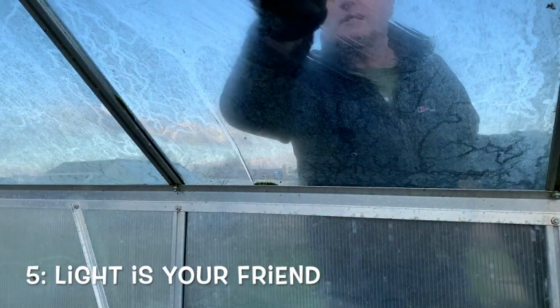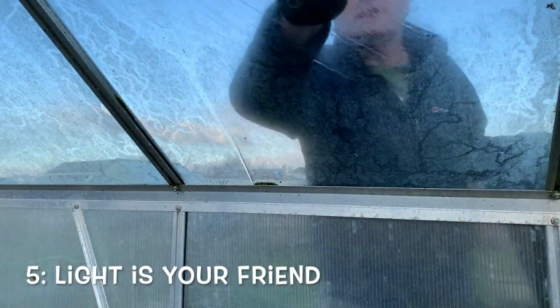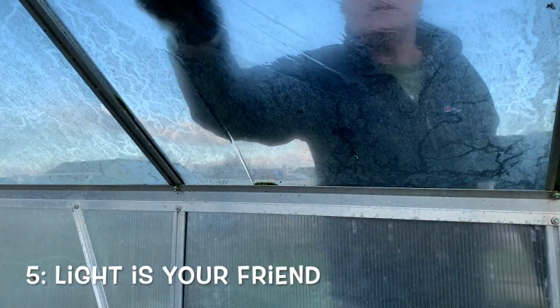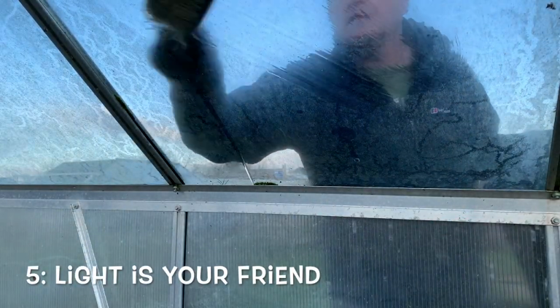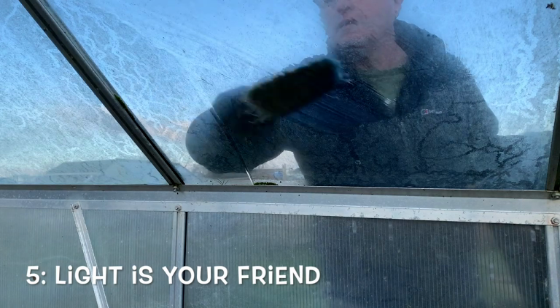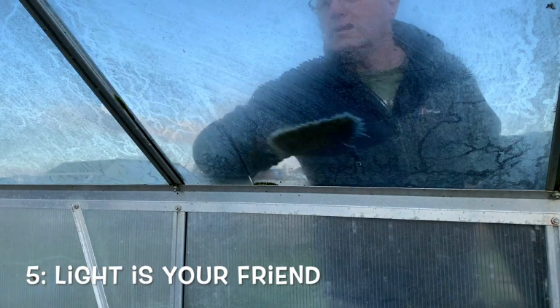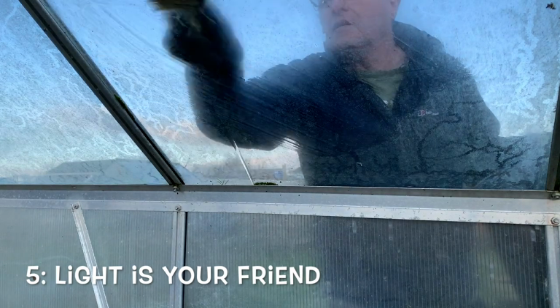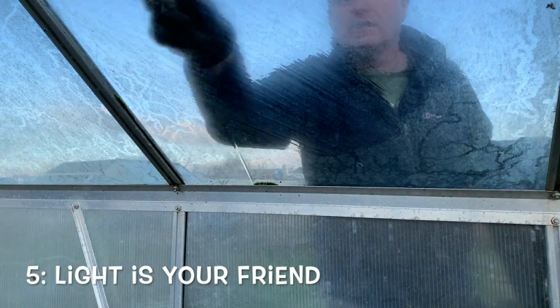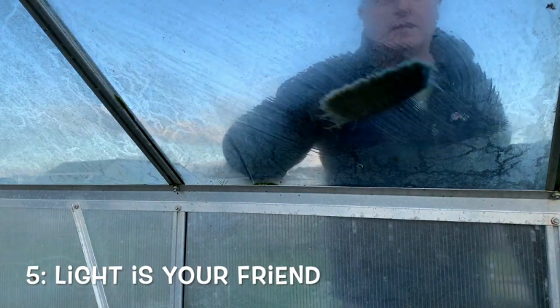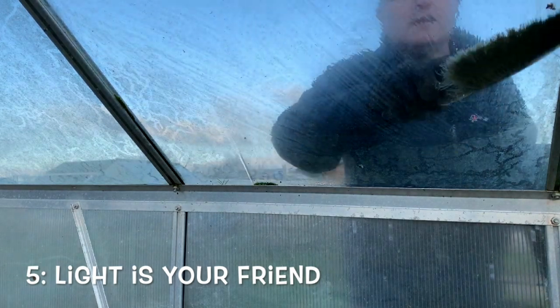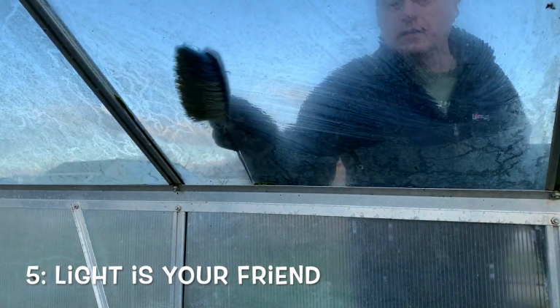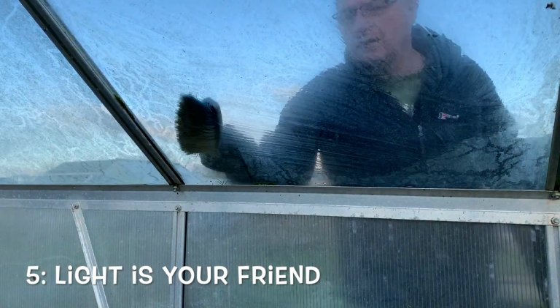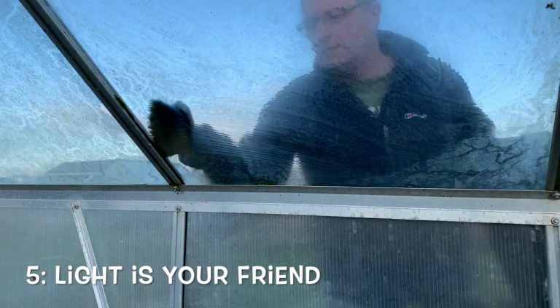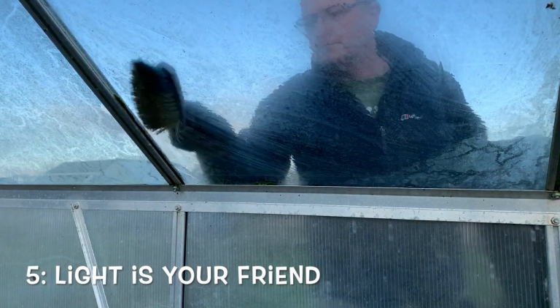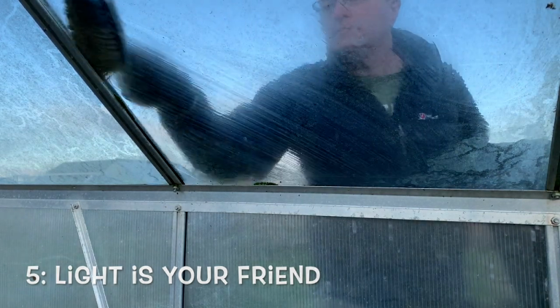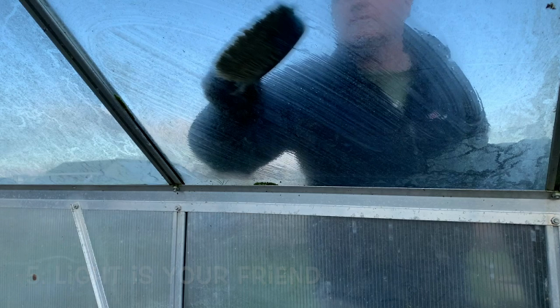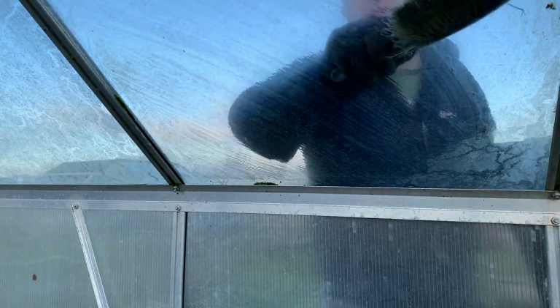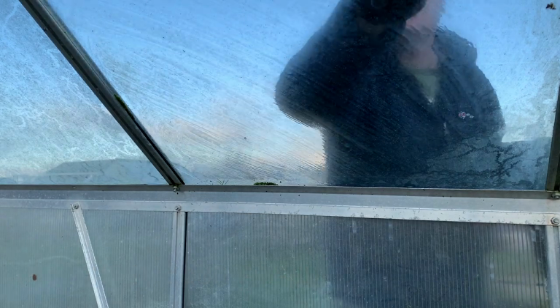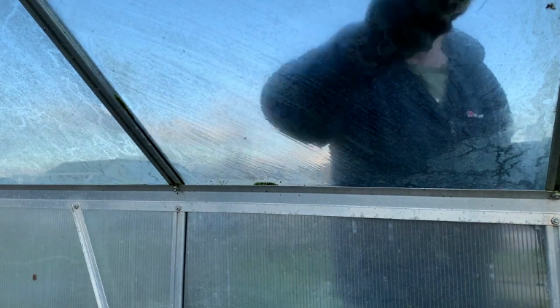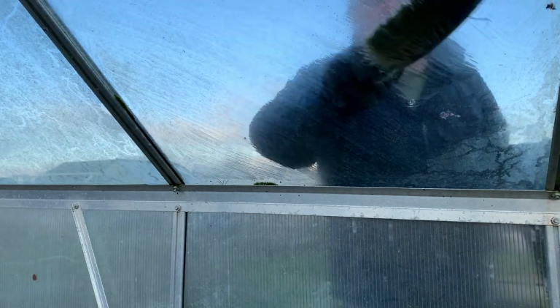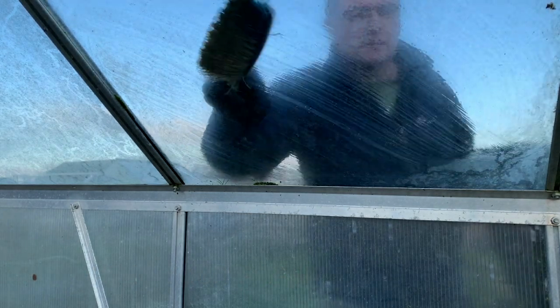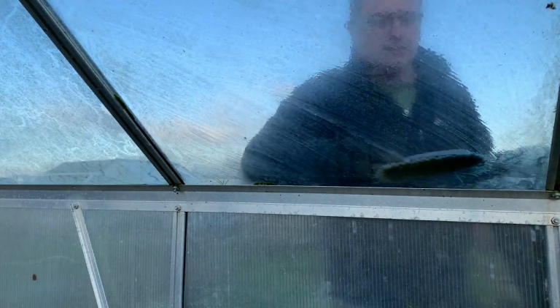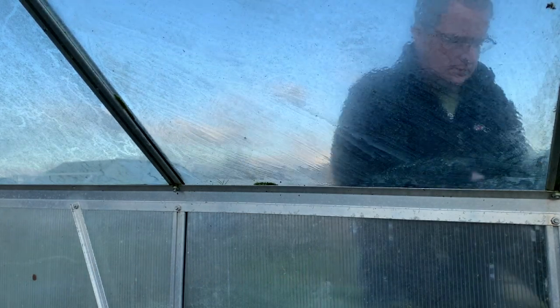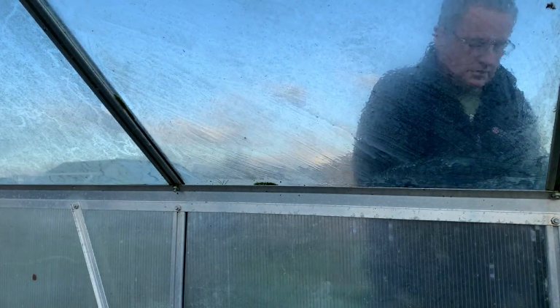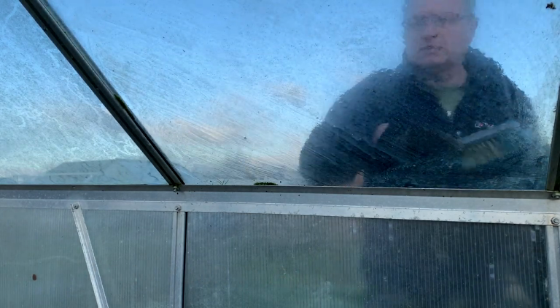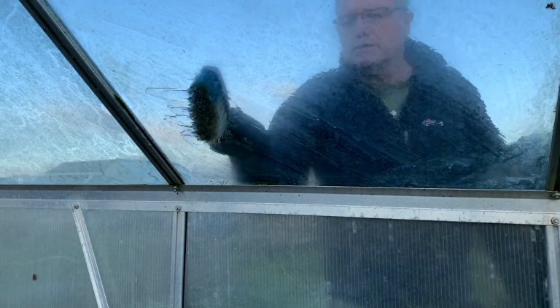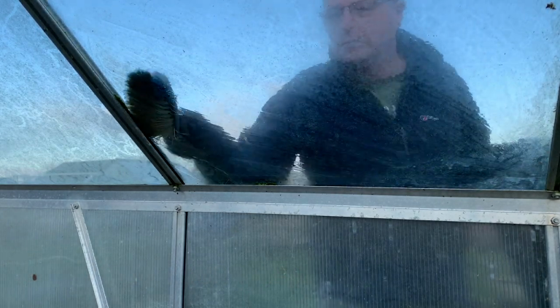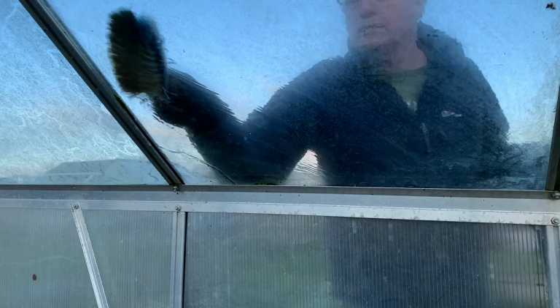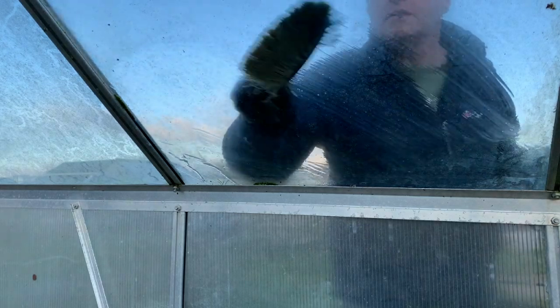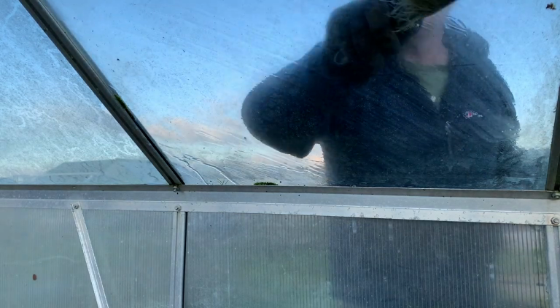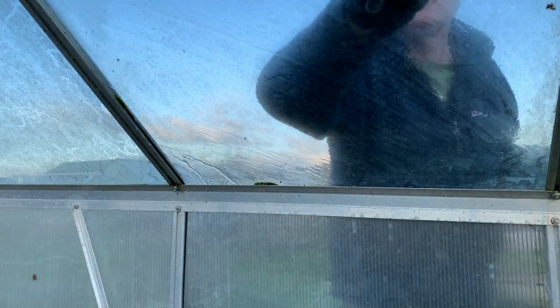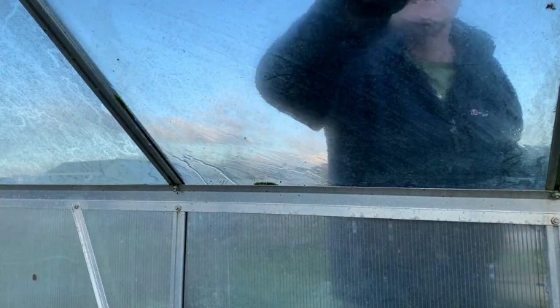Seedlings need light to grow. If you're growing in a greenhouse then give the glass a clean early in the season. This will increase light levels and help to grow sturdy seedlings which have a greater chance of success.